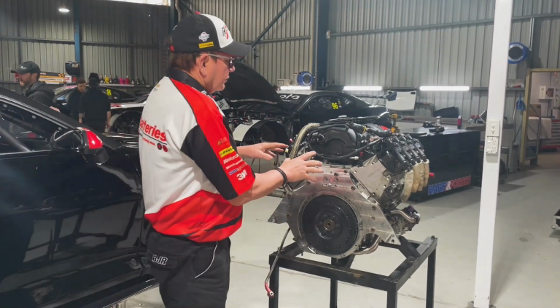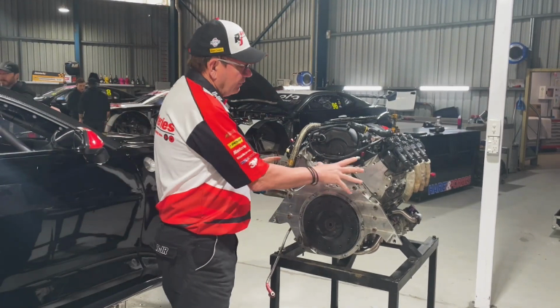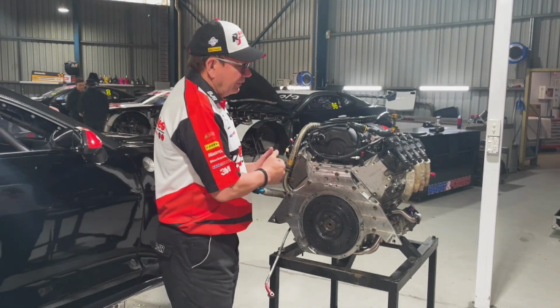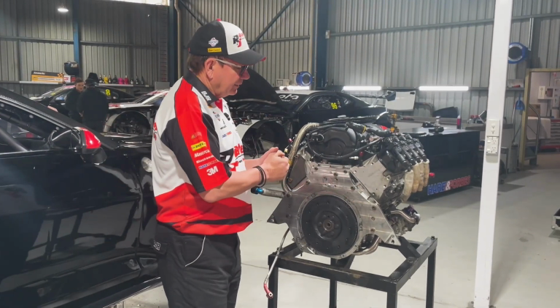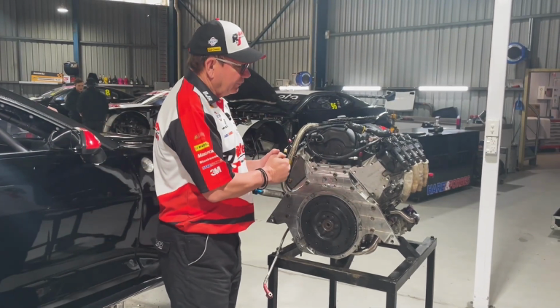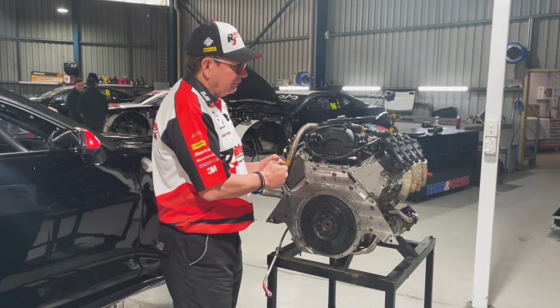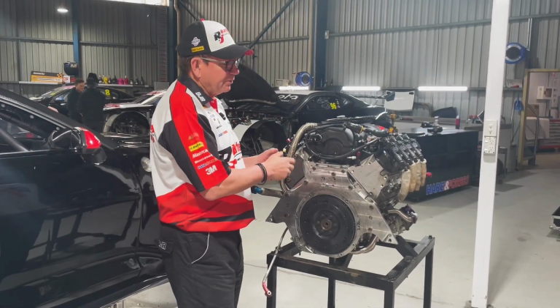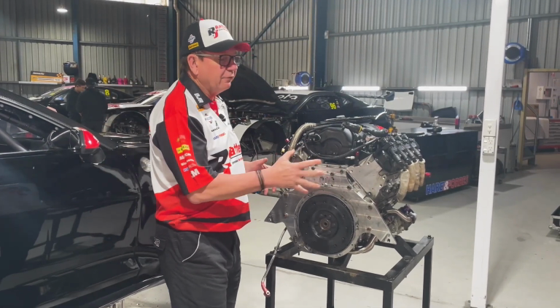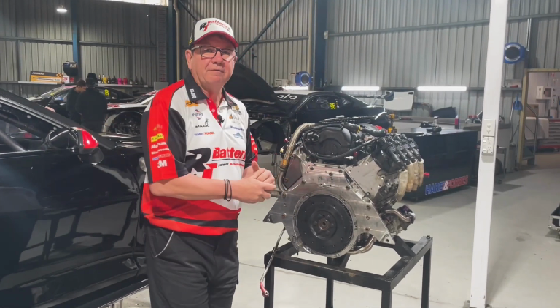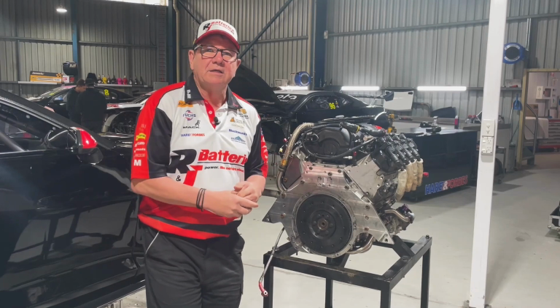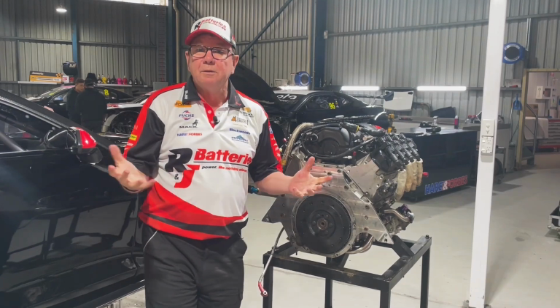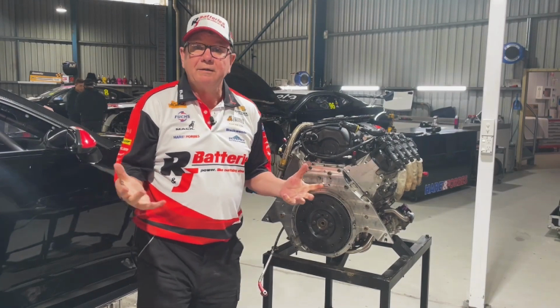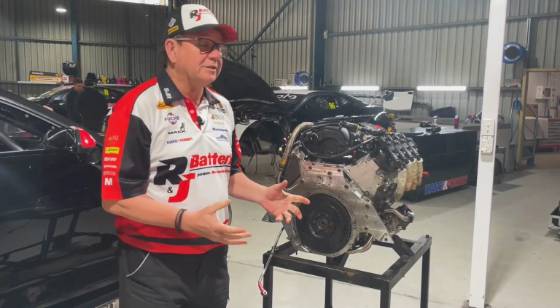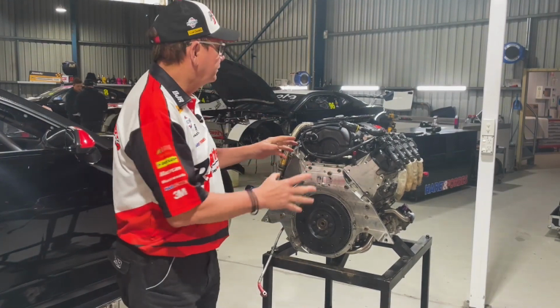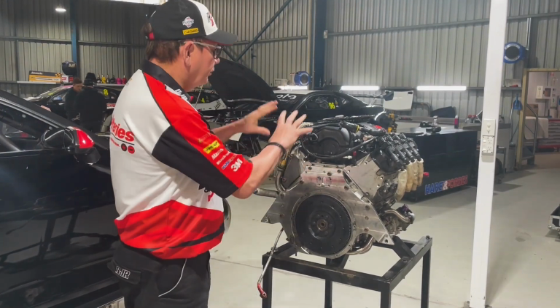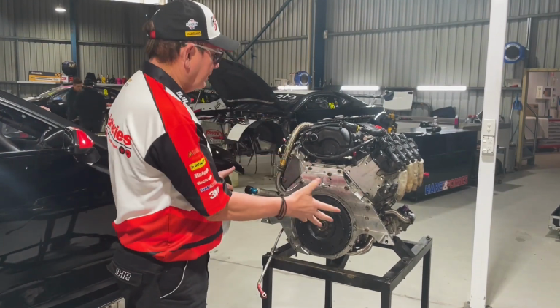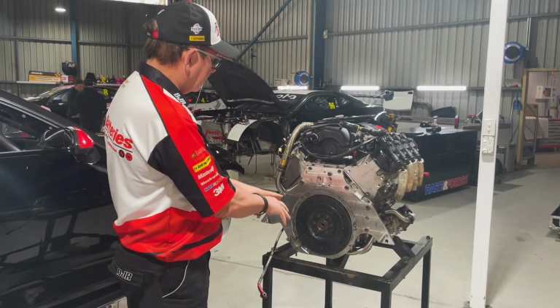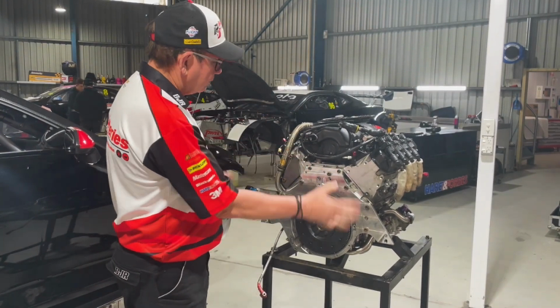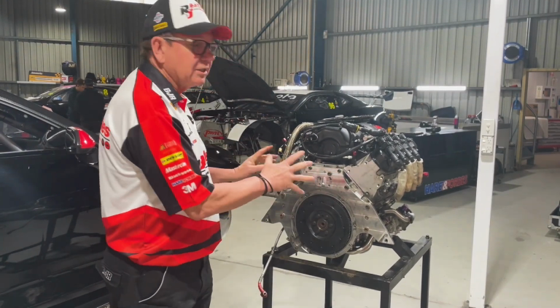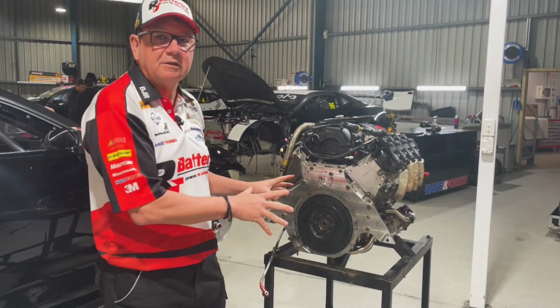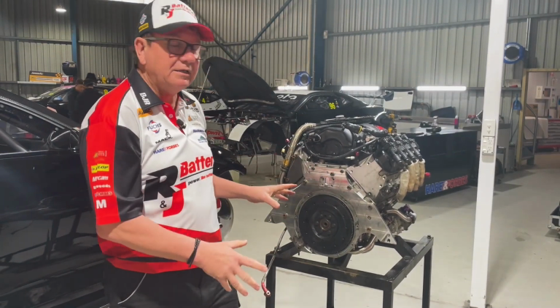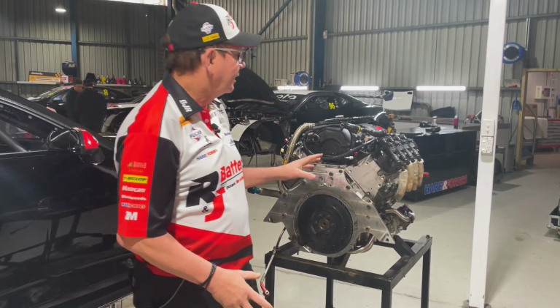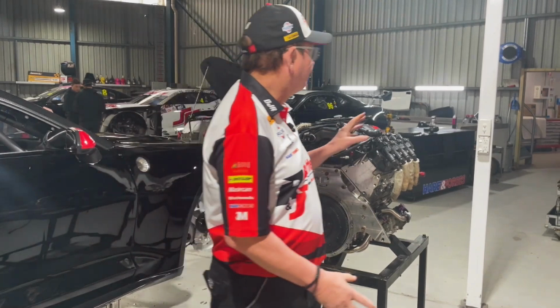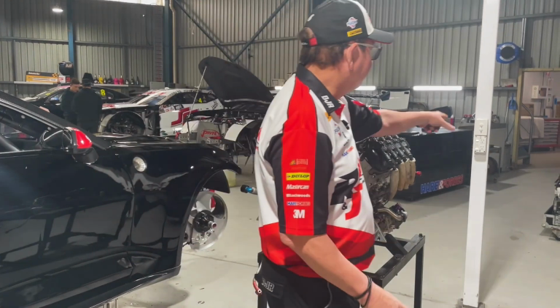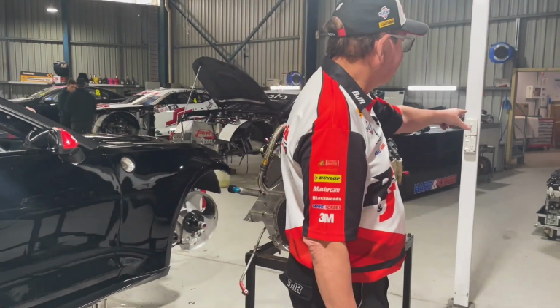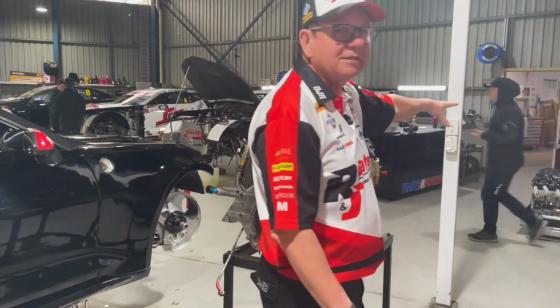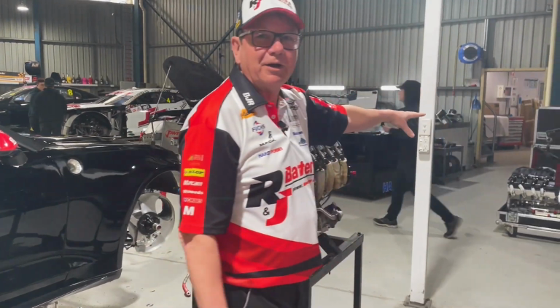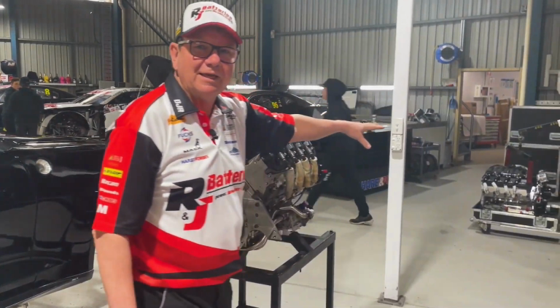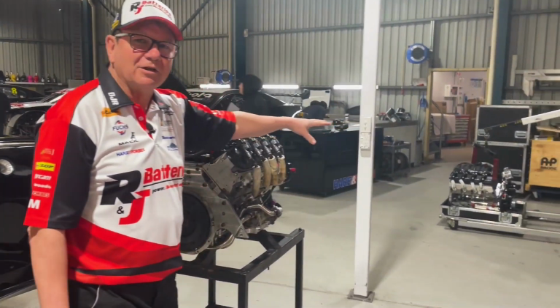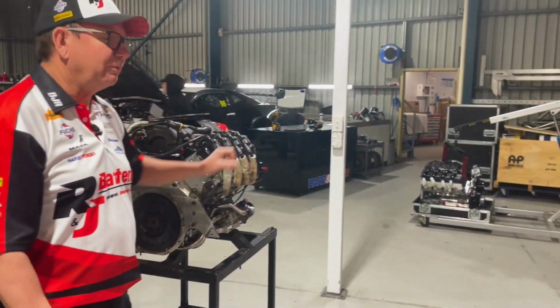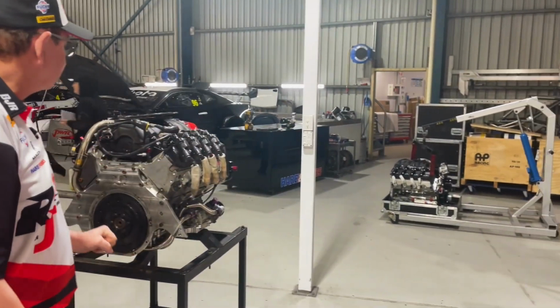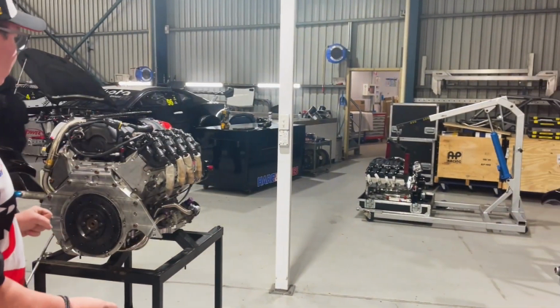Currently we've done around four to five thousand kilometres — we're midway through the season — so we pull these engines out. This one will just be cleaned and put in a box, and you can see the one over there that's going to be replacing it.